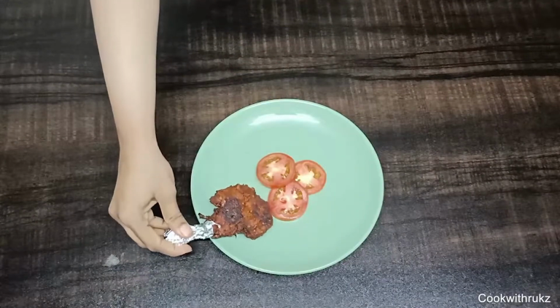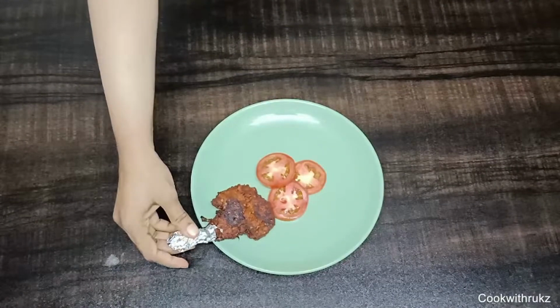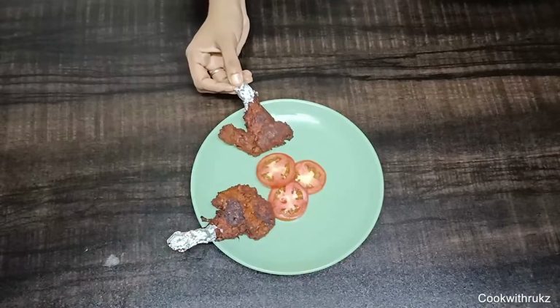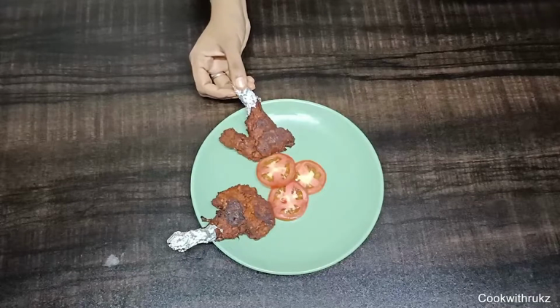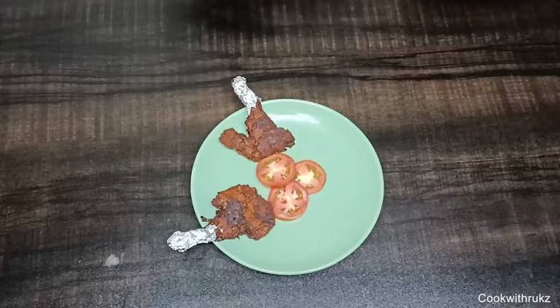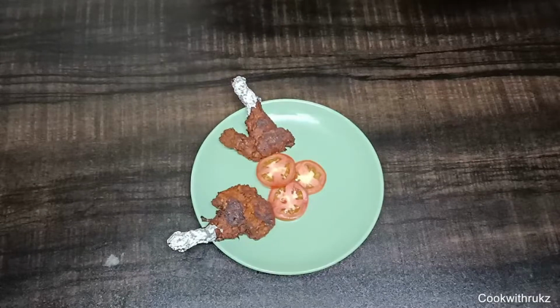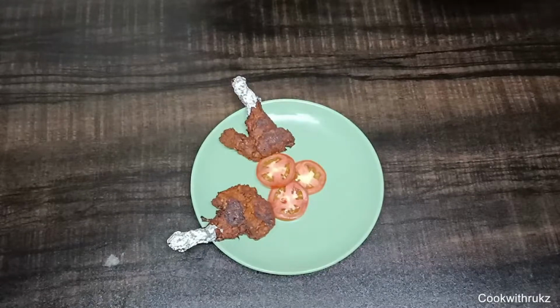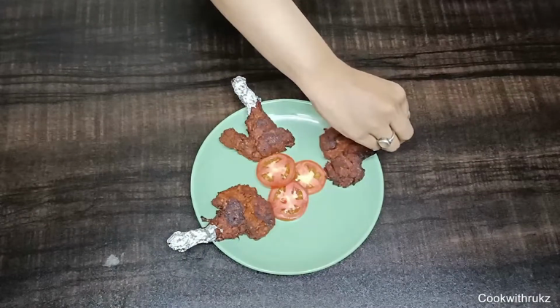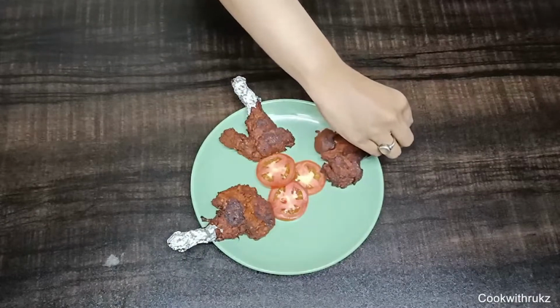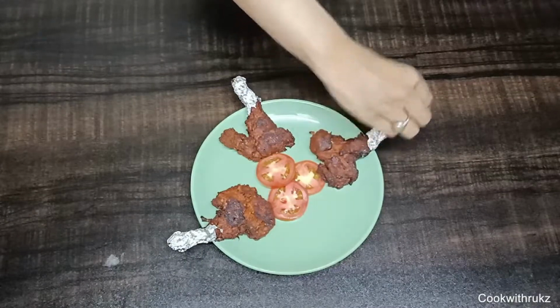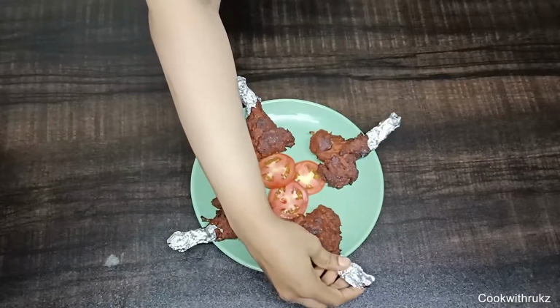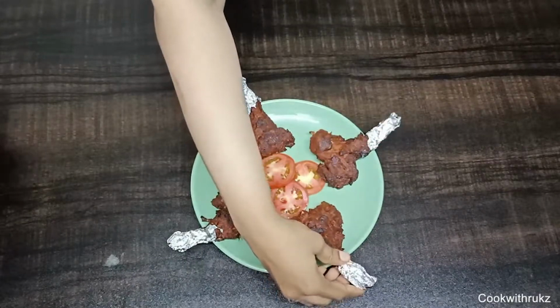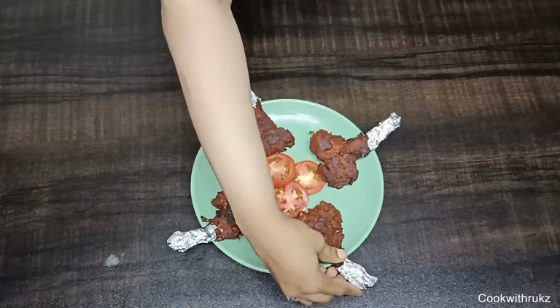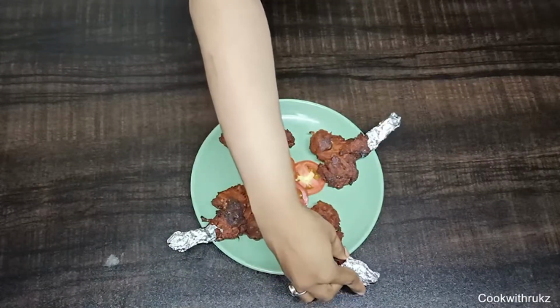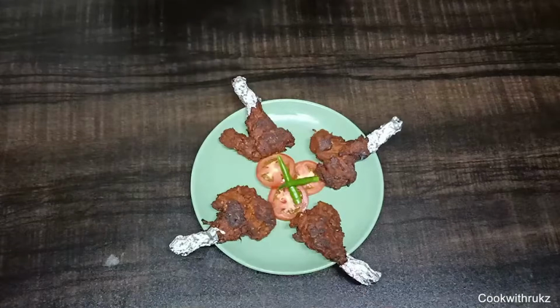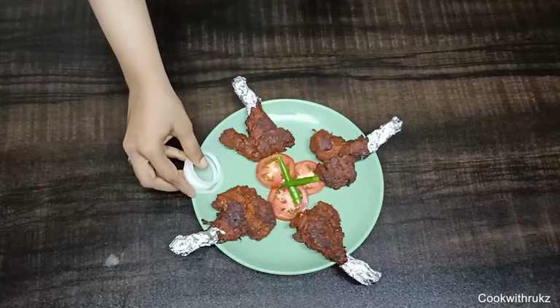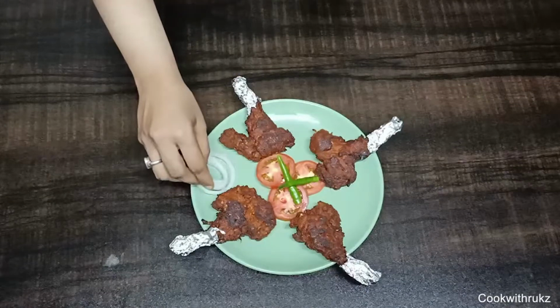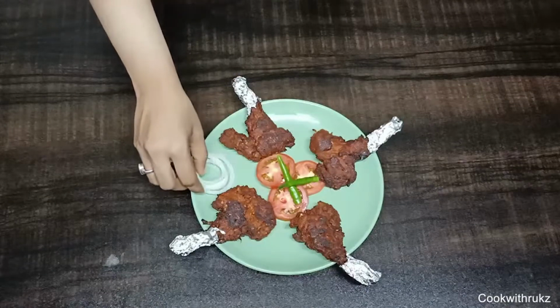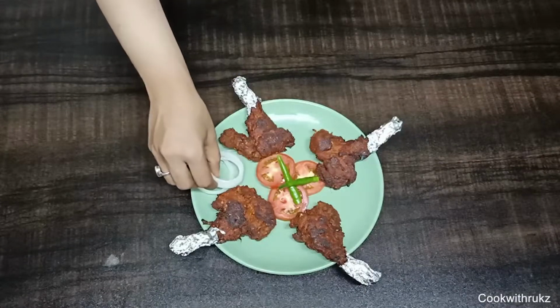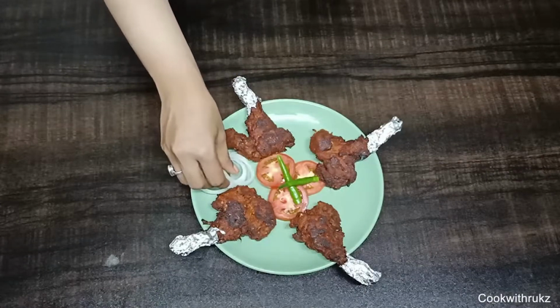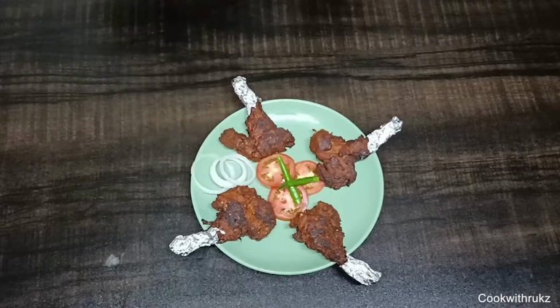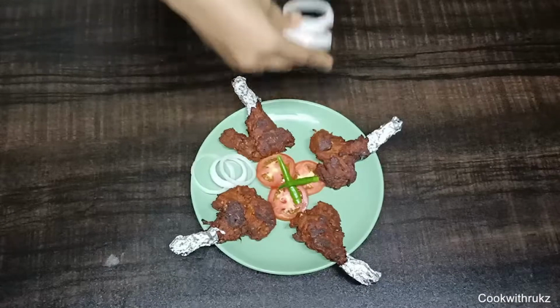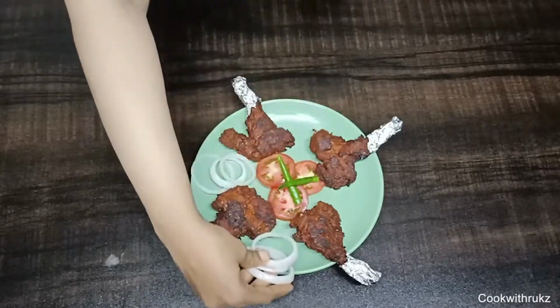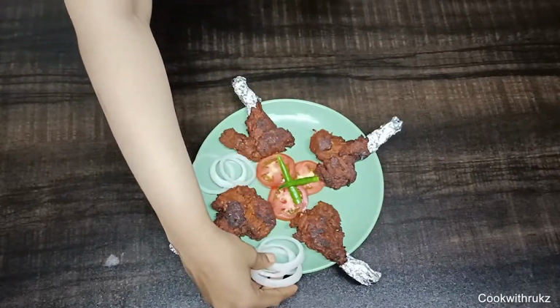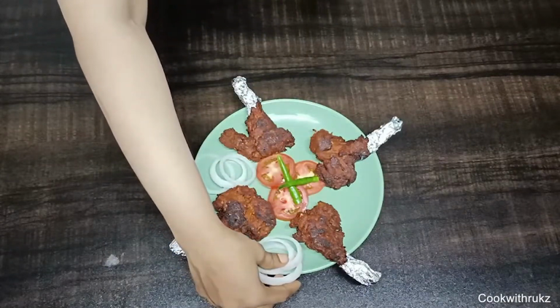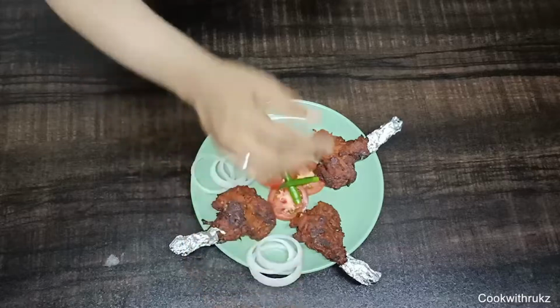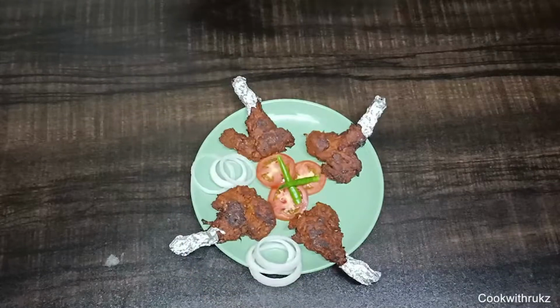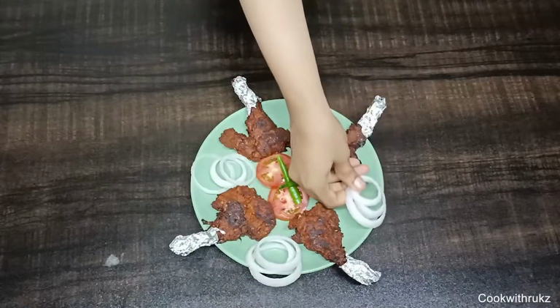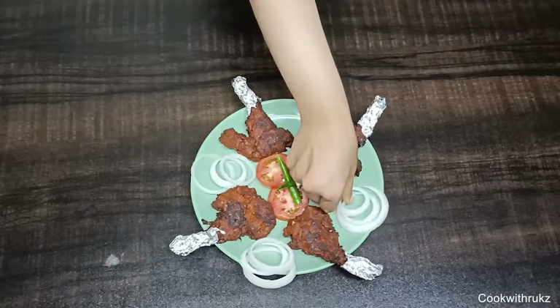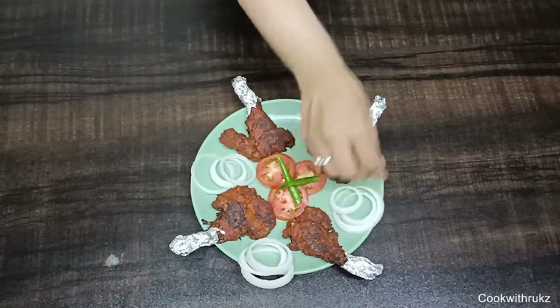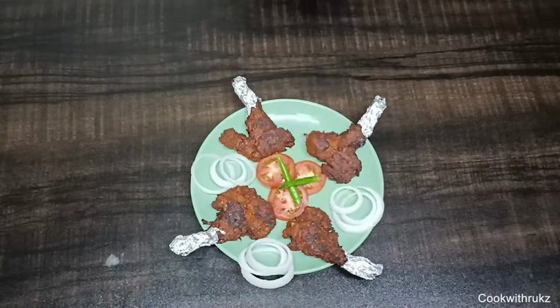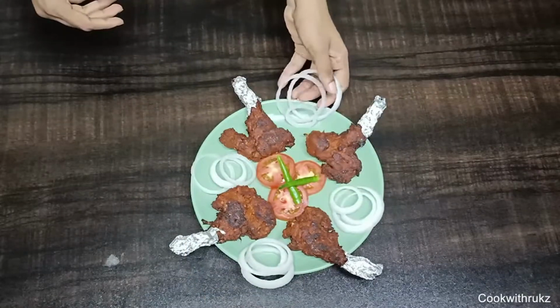I have put the chops on the bone and placed a silver foil on the bone. If you don't want to keep it, you can skip it. I have served them with chili, tomato, and onion. You can also add lemon on the side.